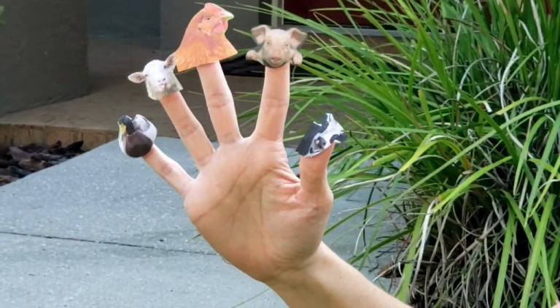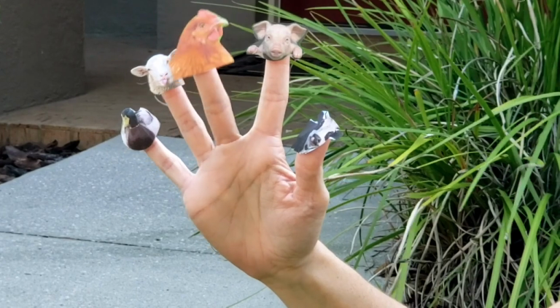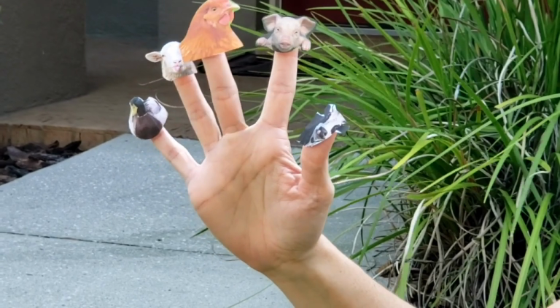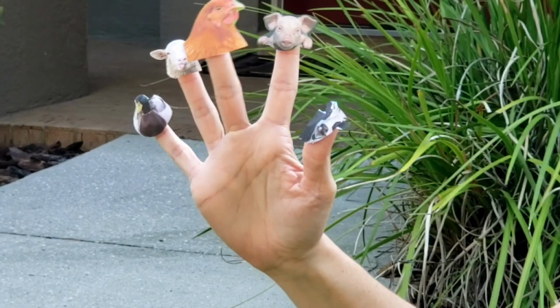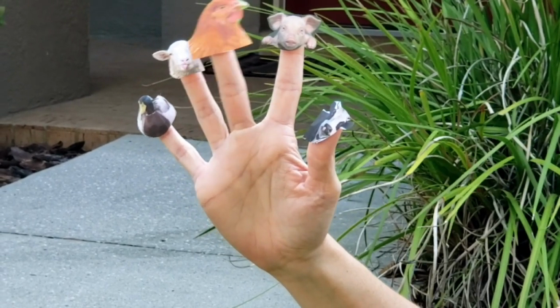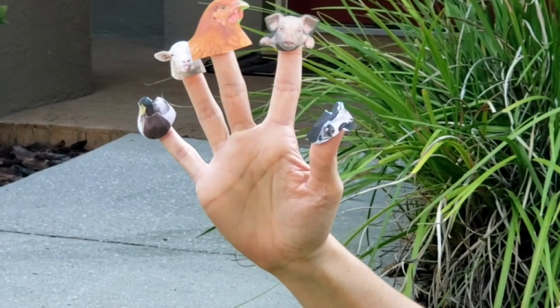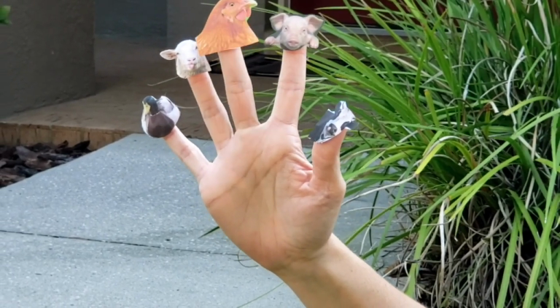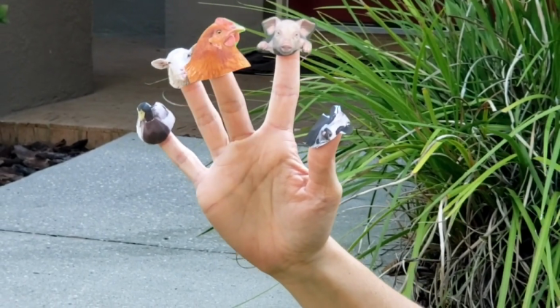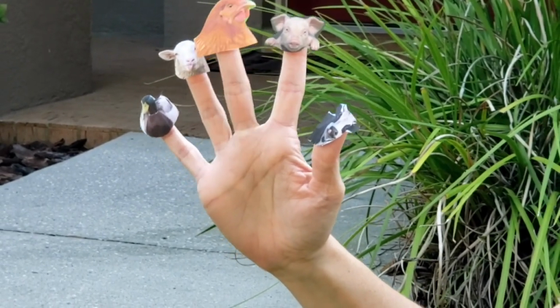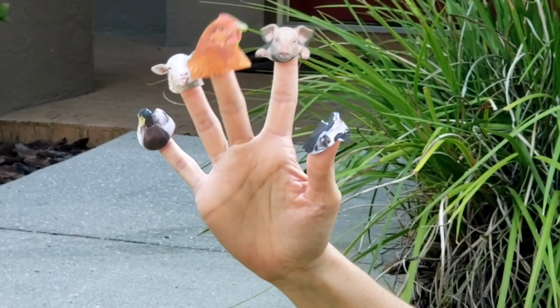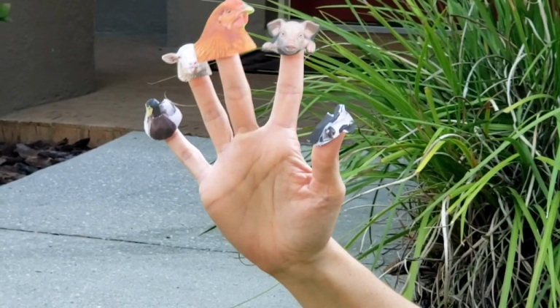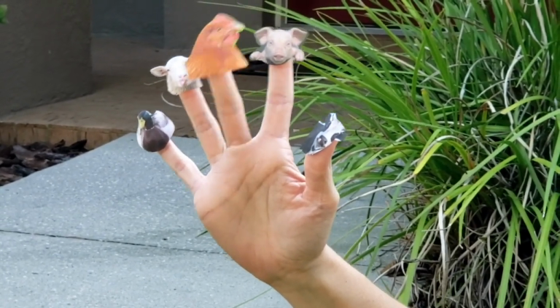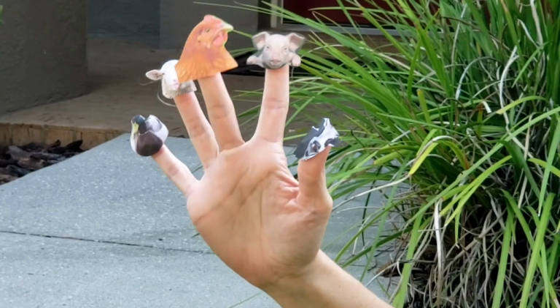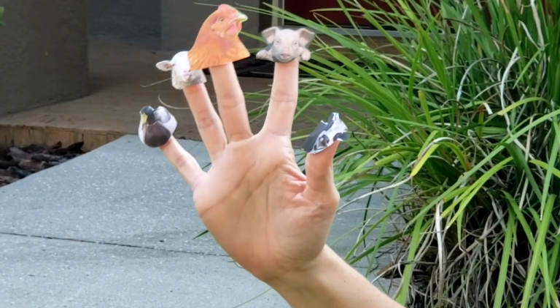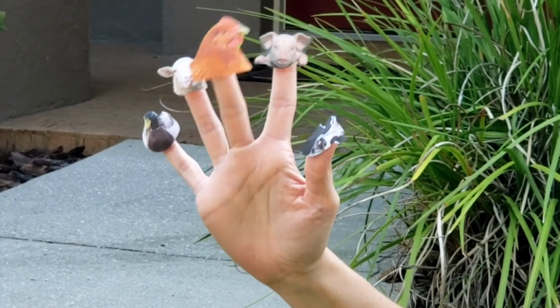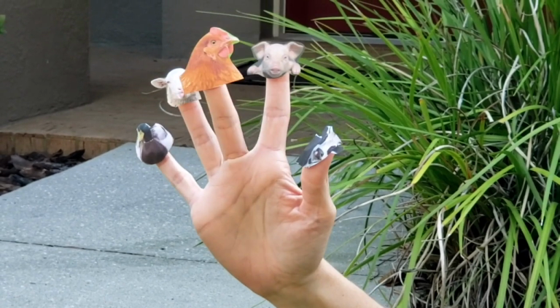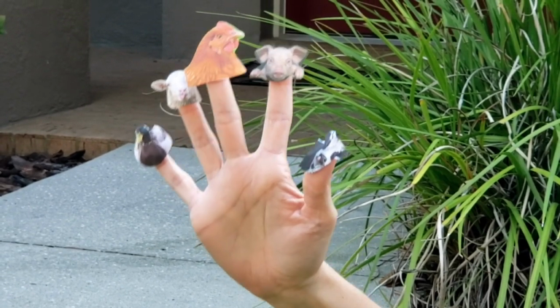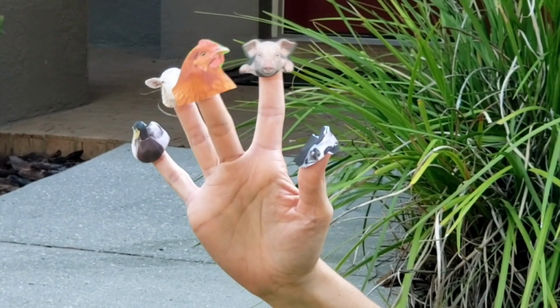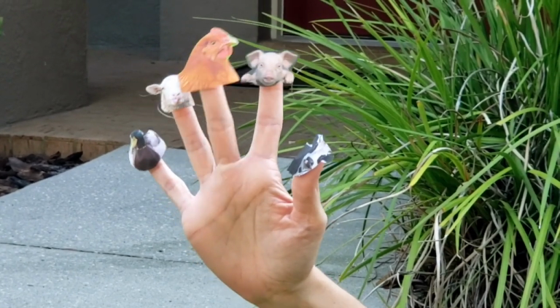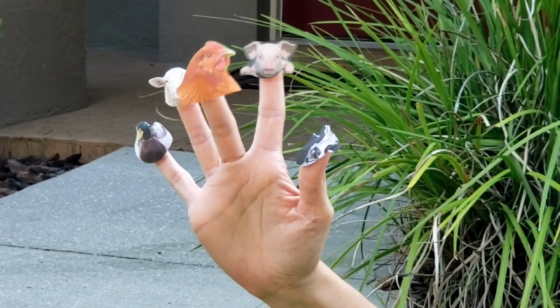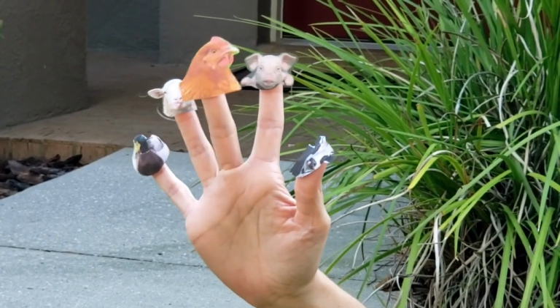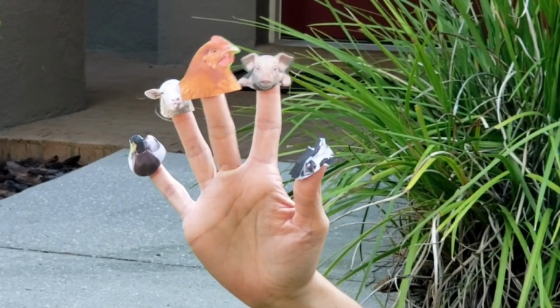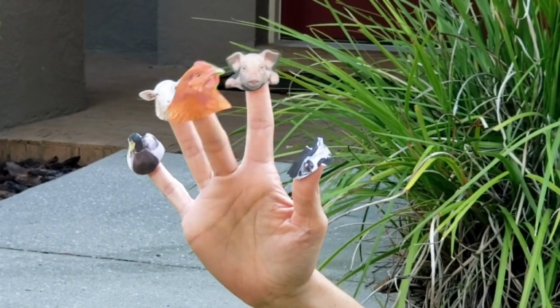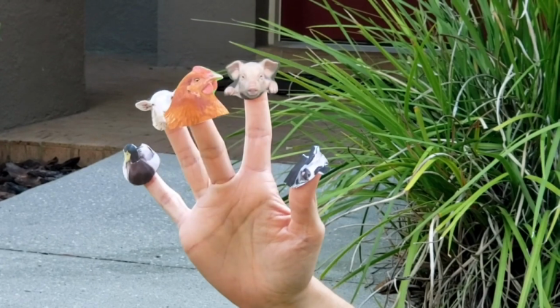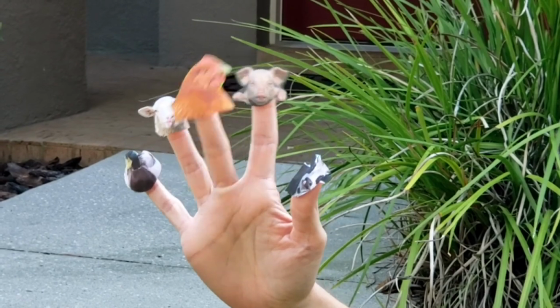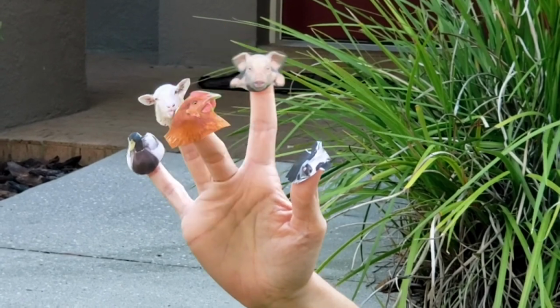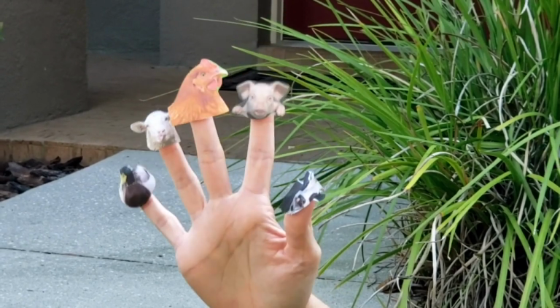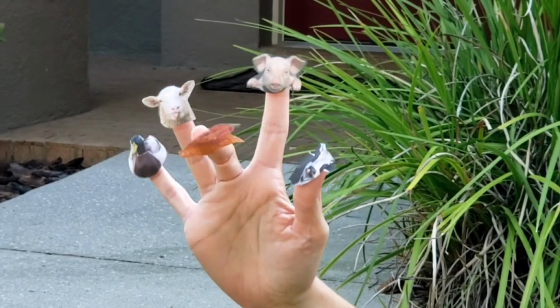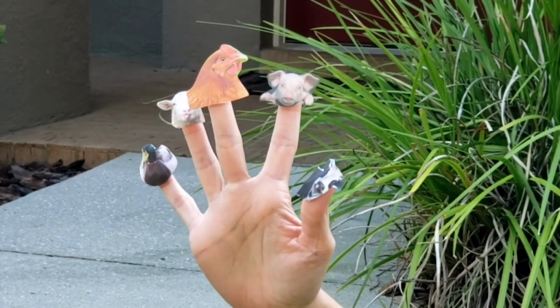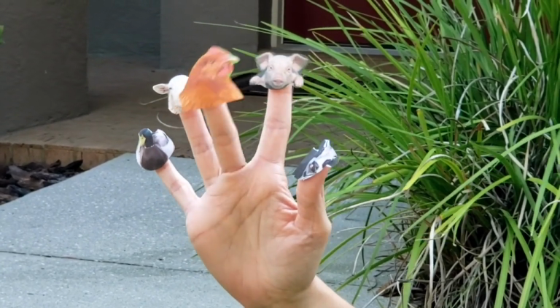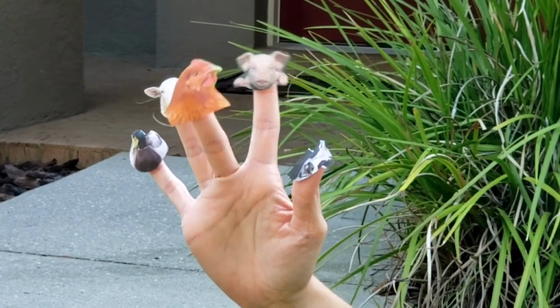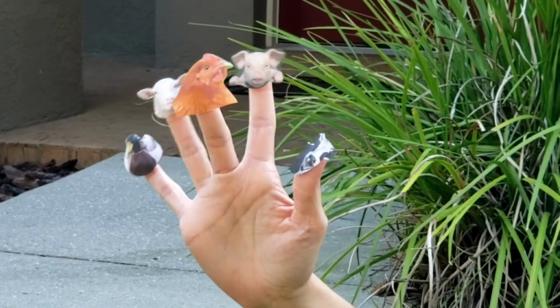Chicken finger, chicken finger, where are you? Here I am, here I am, how do you do? Chicken finger, chicken finger, what do you say? Cluck, cluck, that's what I say.